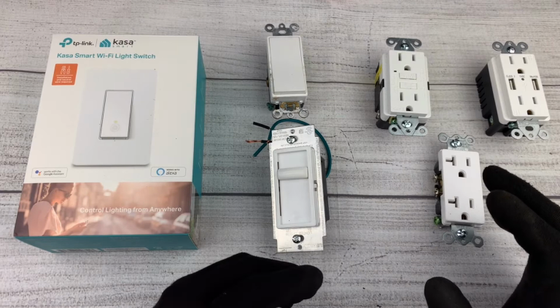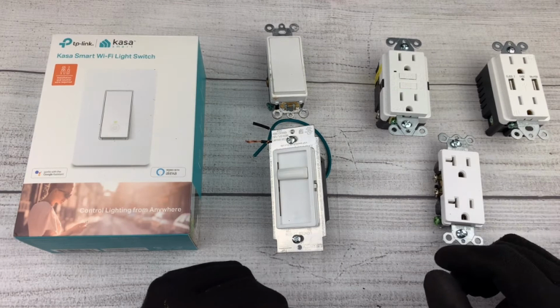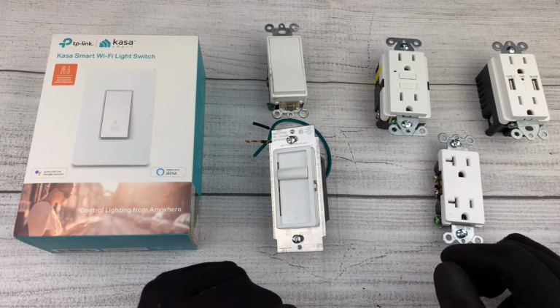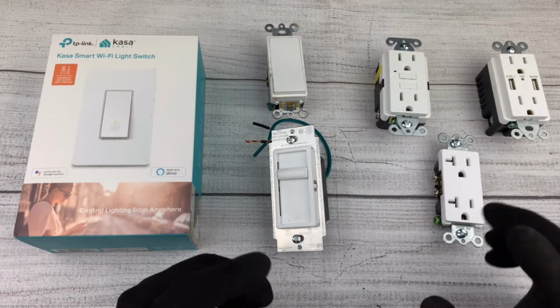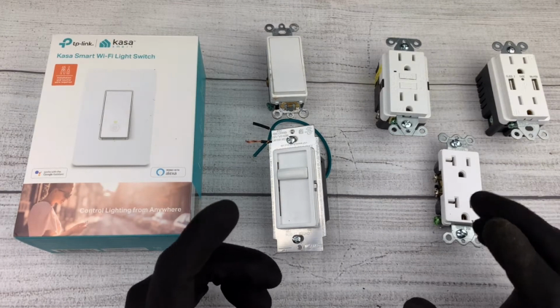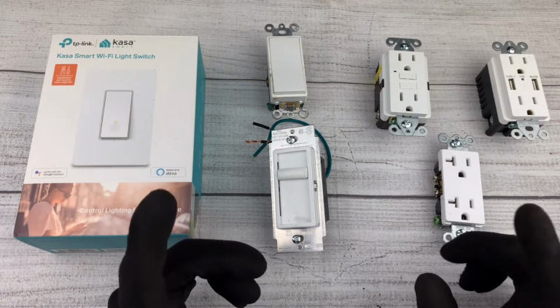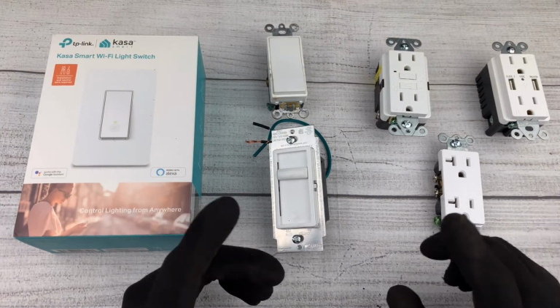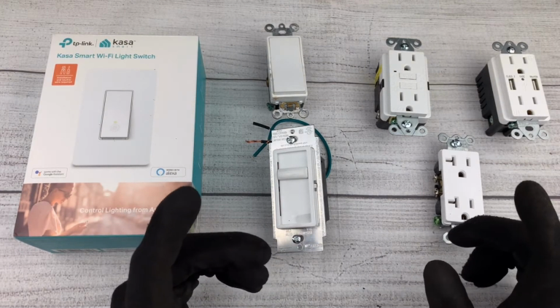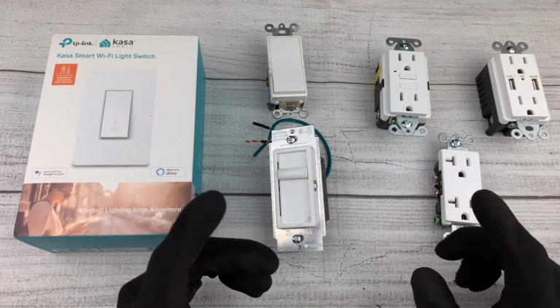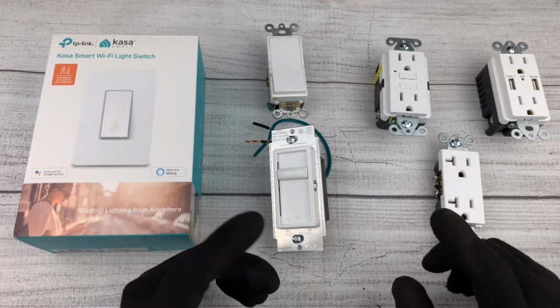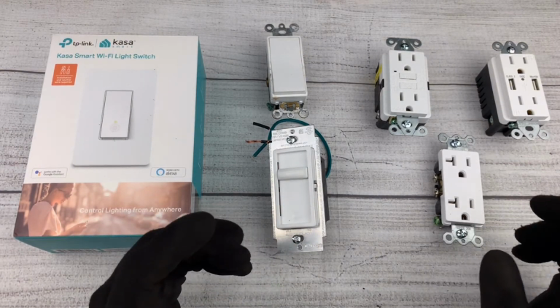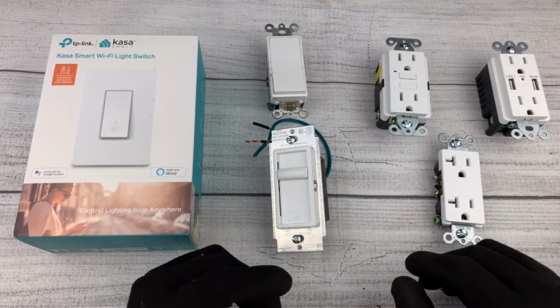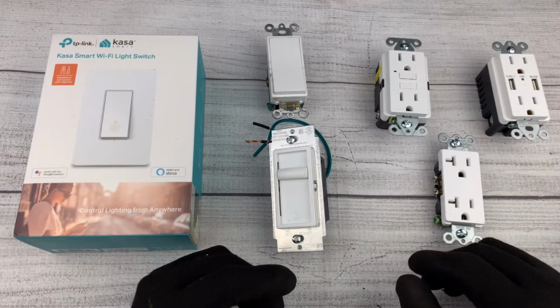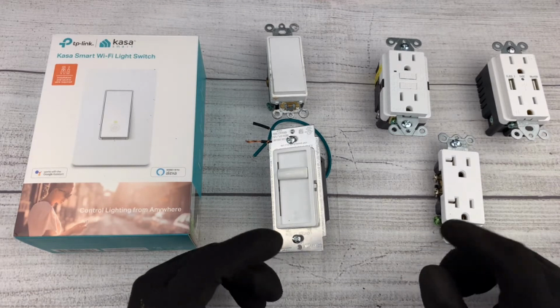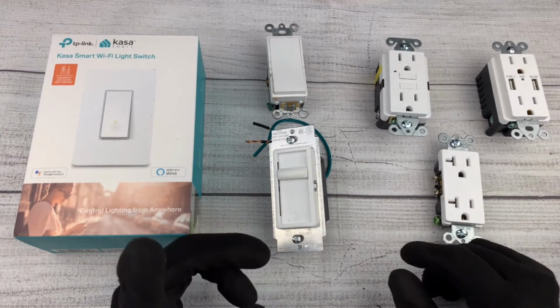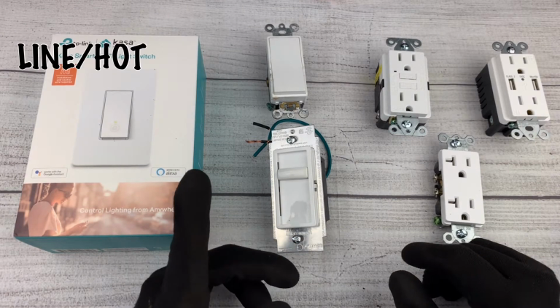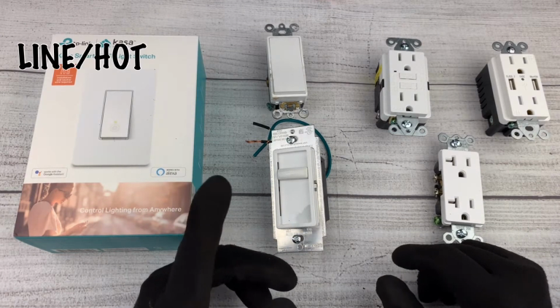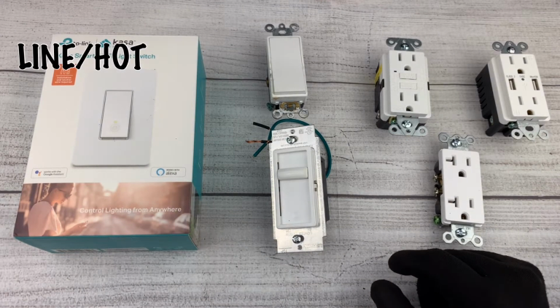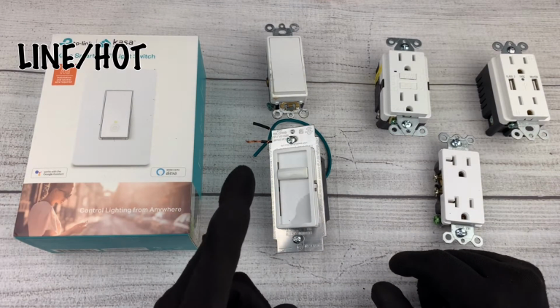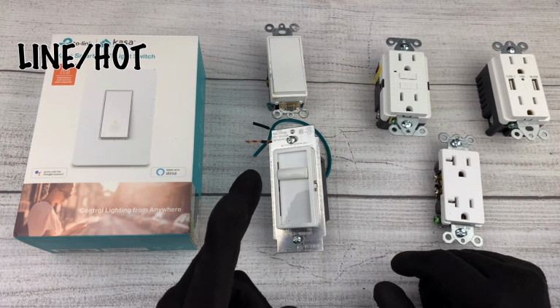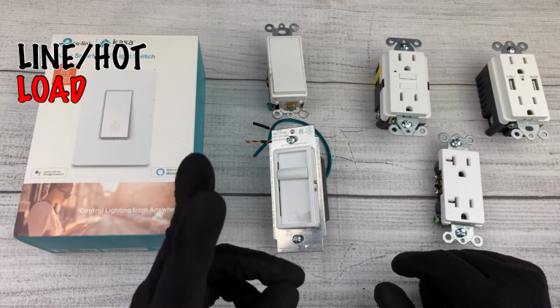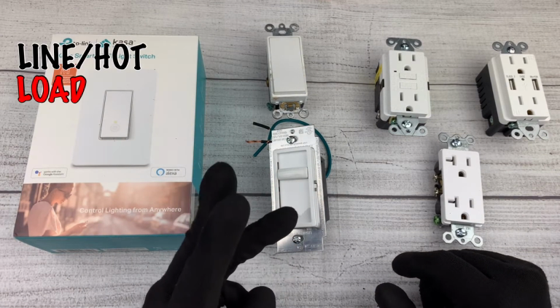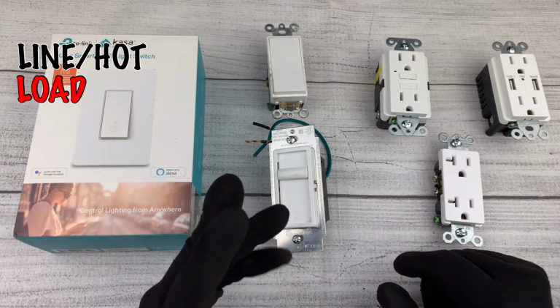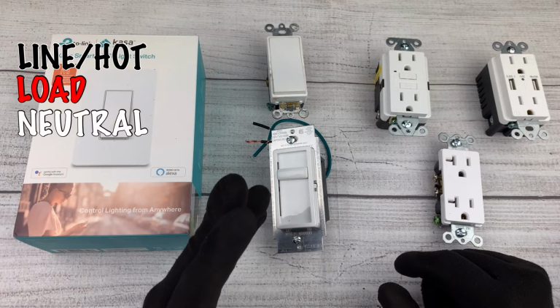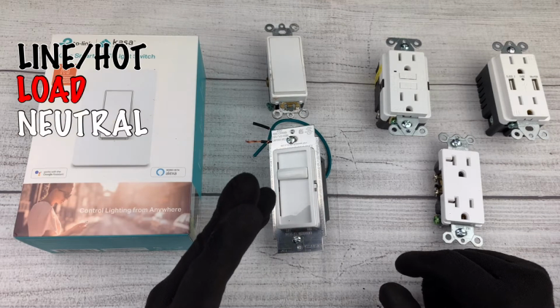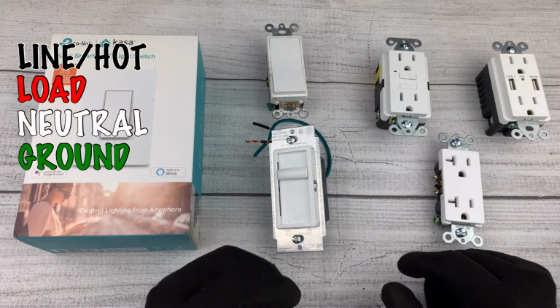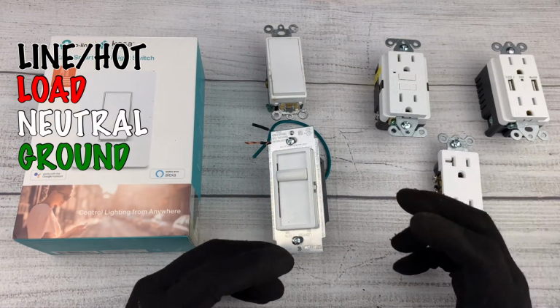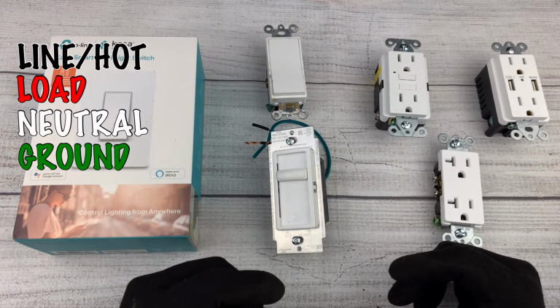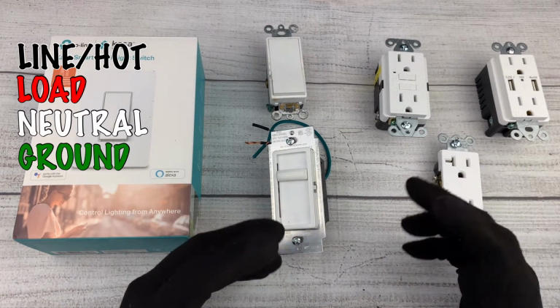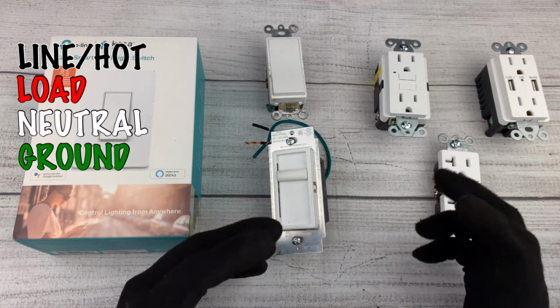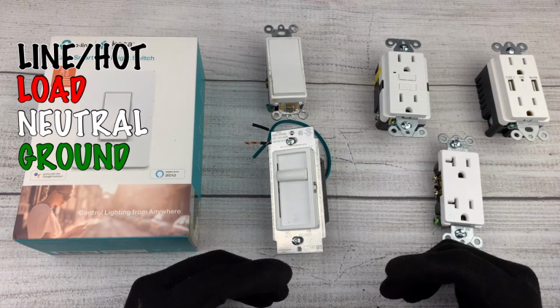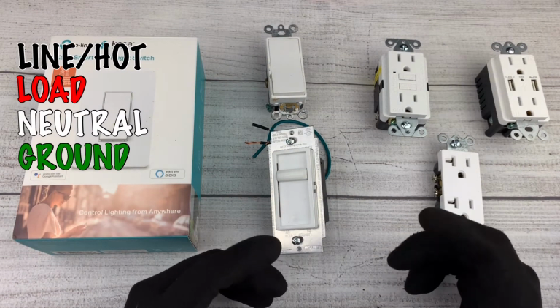Let me first start by going over some common terms that we're going to be using when talking about electrical wiring. These are: line, hot, load, neutral, and ground. These are the terms that you guys are going to need to be familiar with when you're working with electrical wiring.